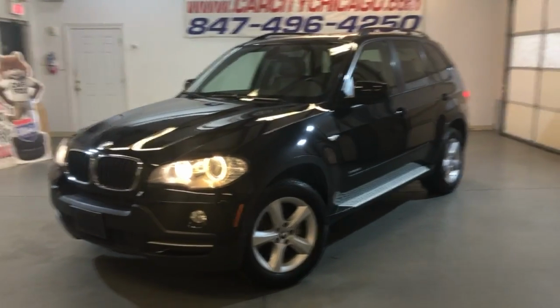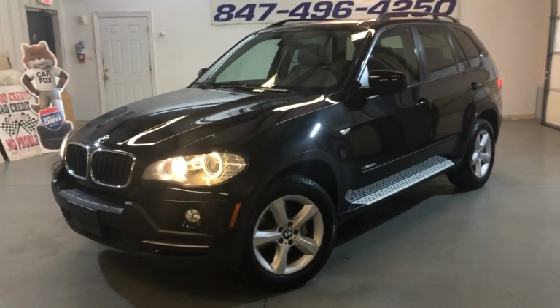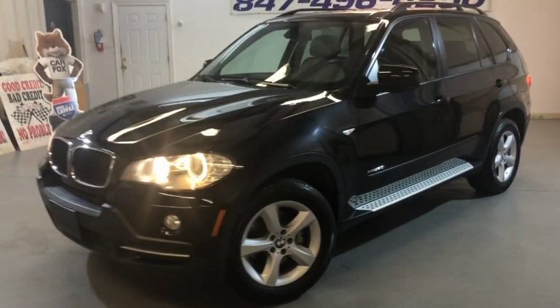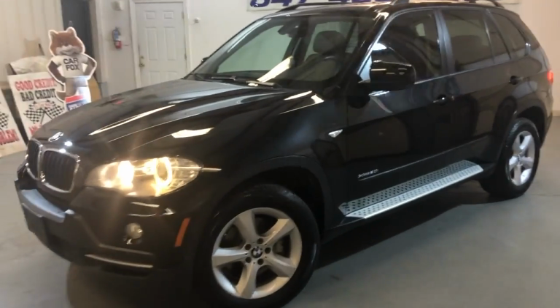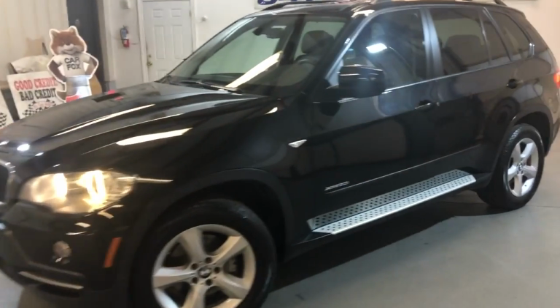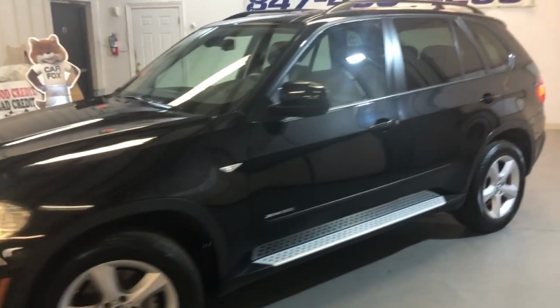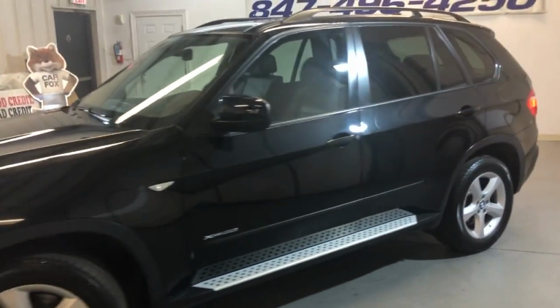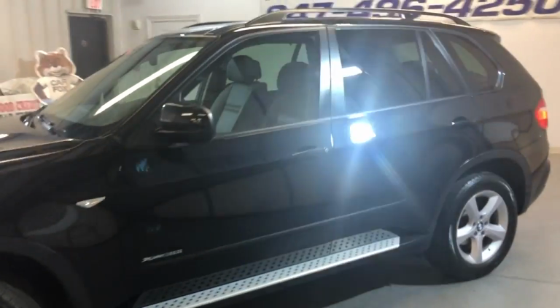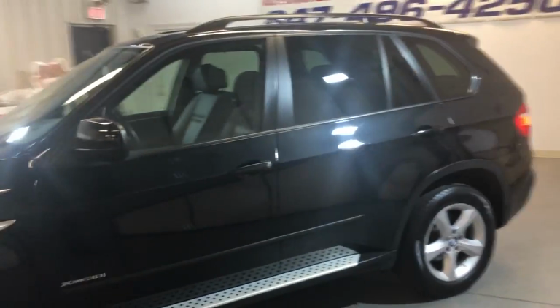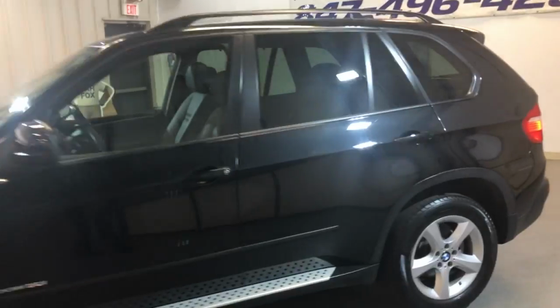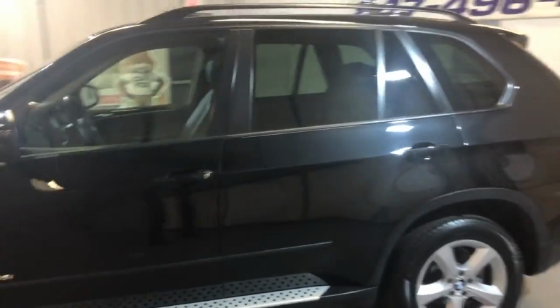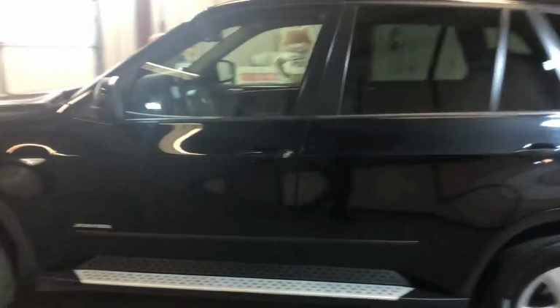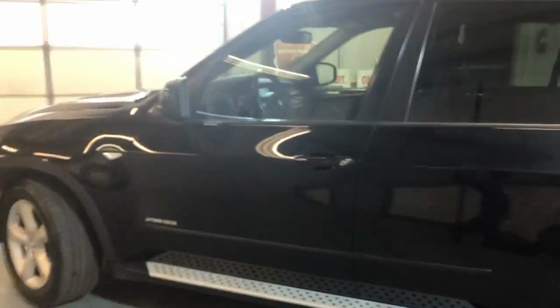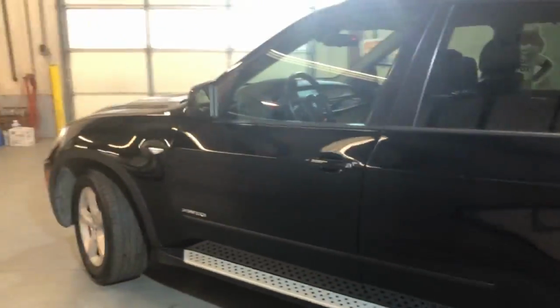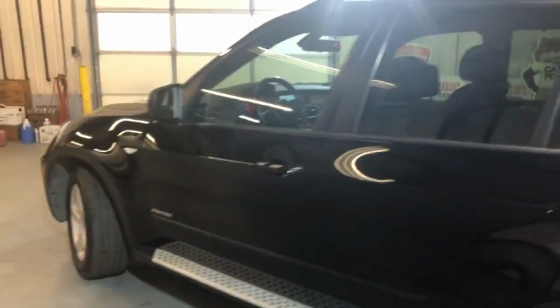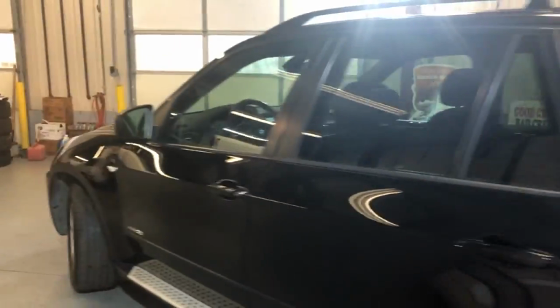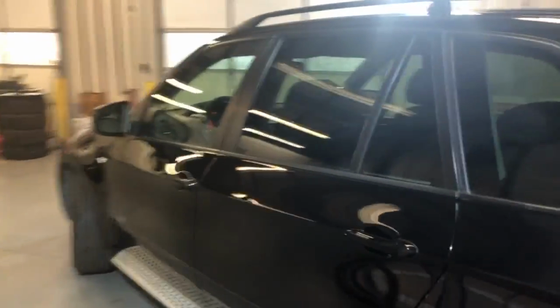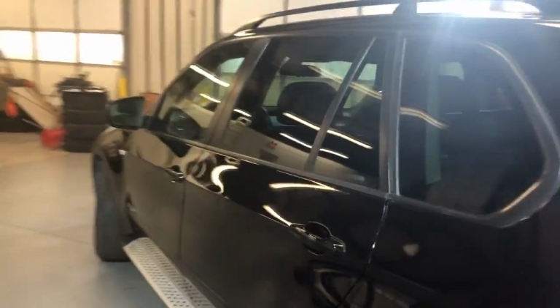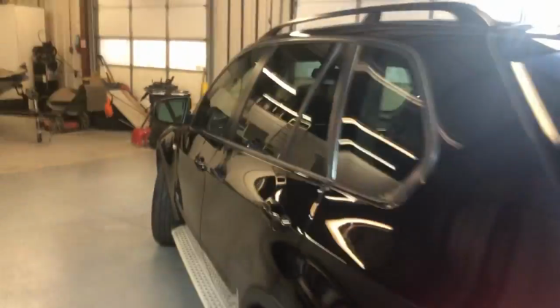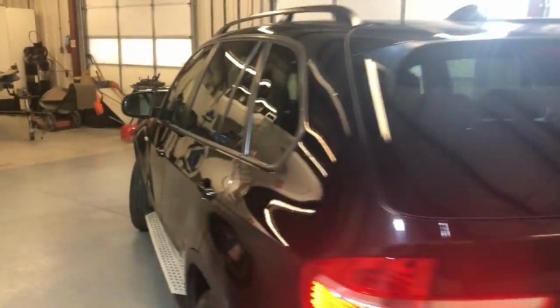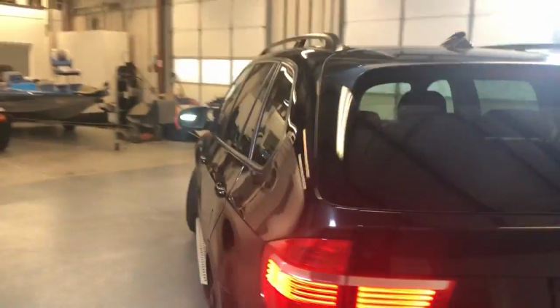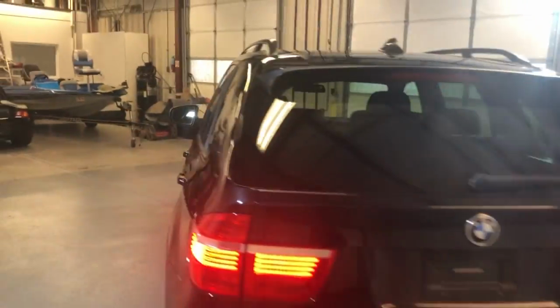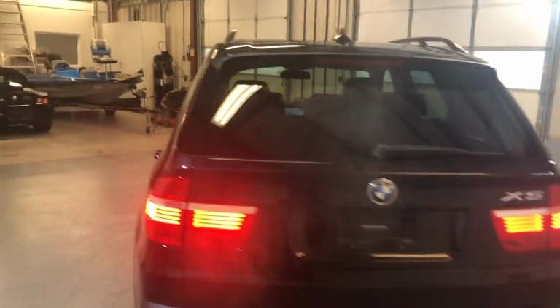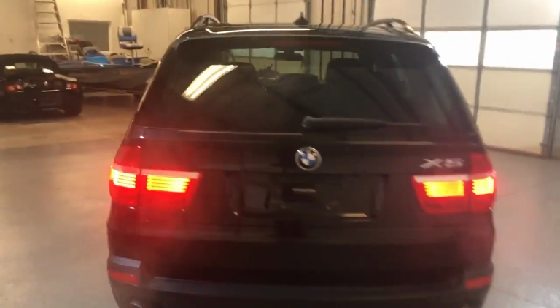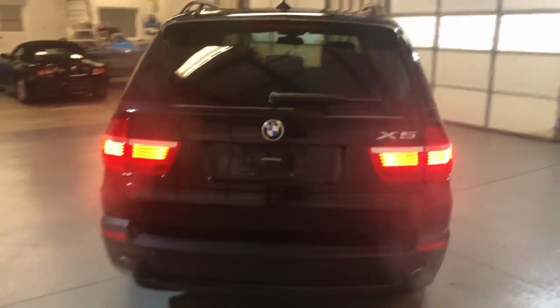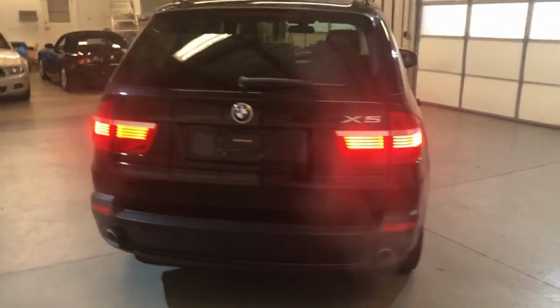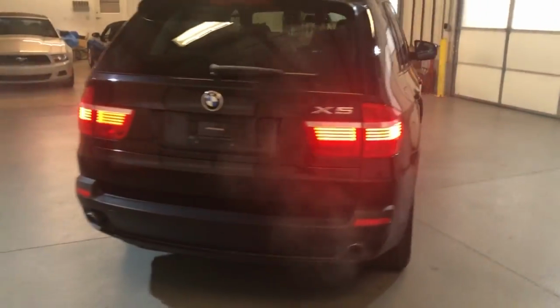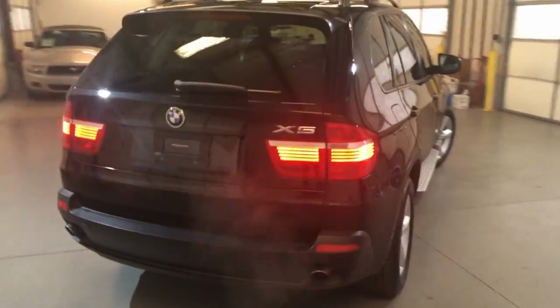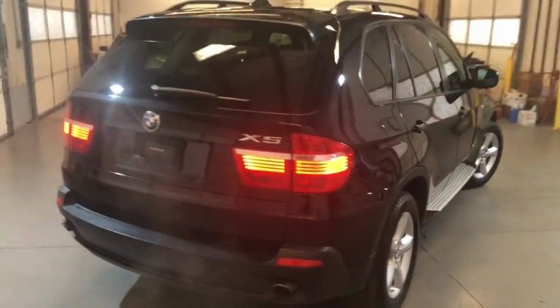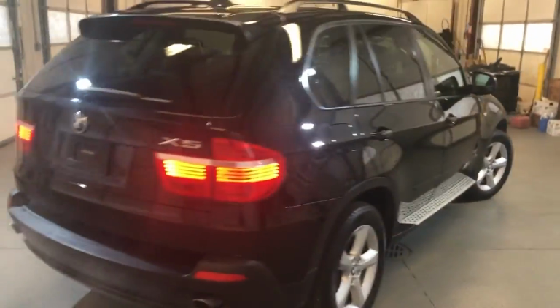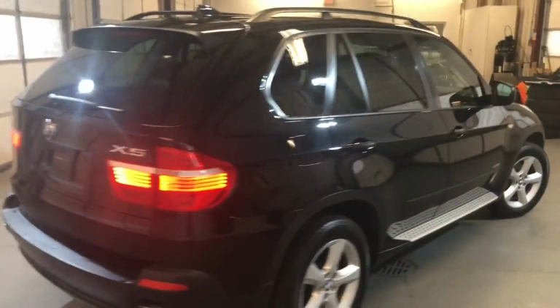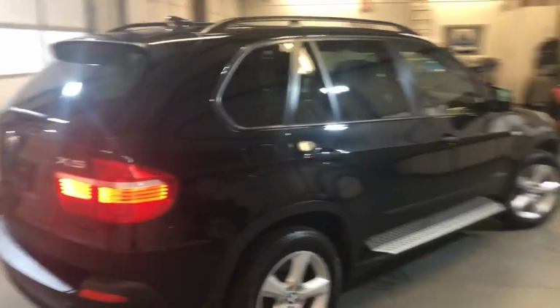2010 BMW X5, all-wheel drive, V6 3-liter engine — a beautiful looking SUV. It's got a clean Carfax report, no accidents, and two previous owners.